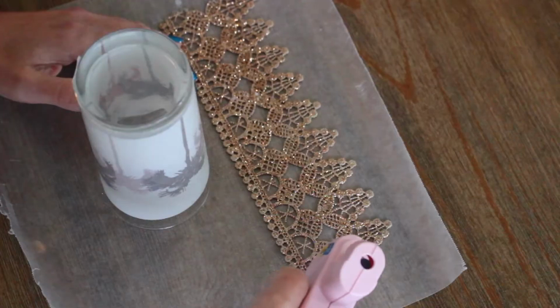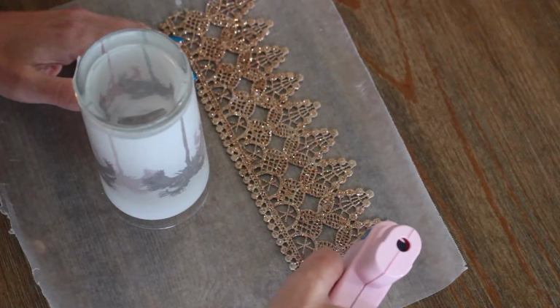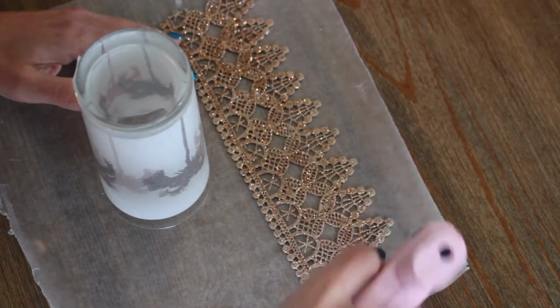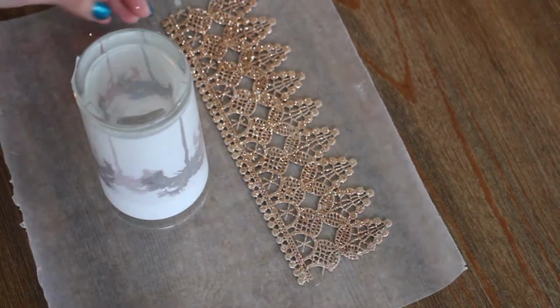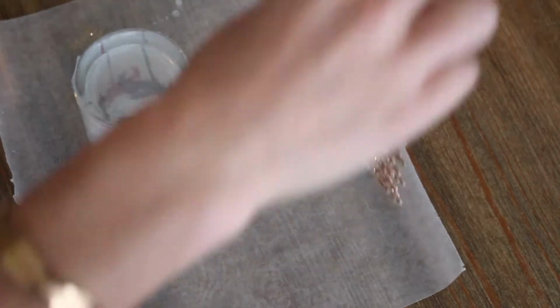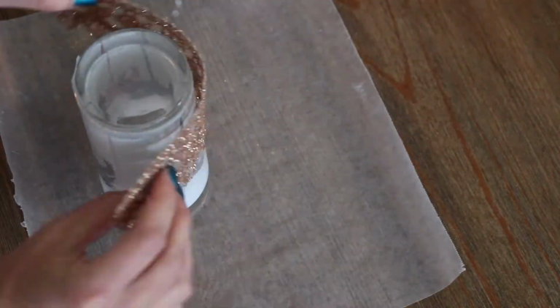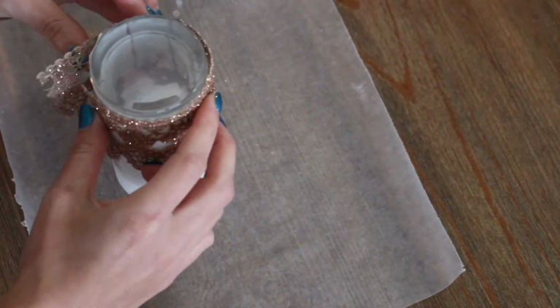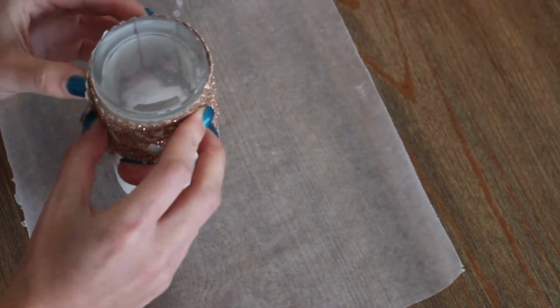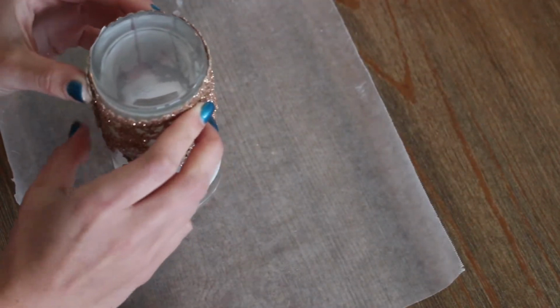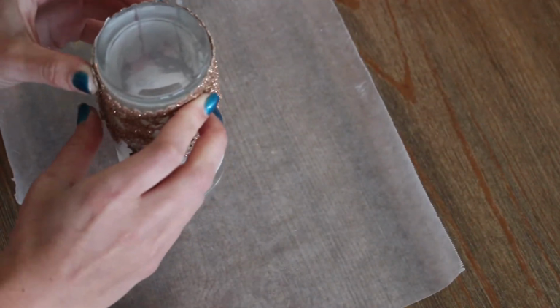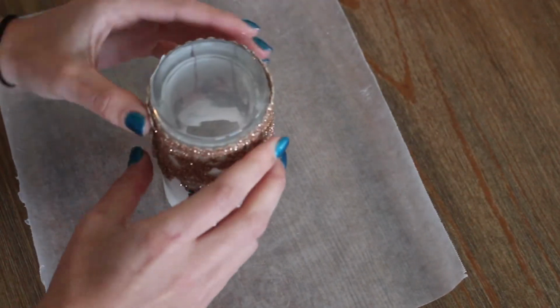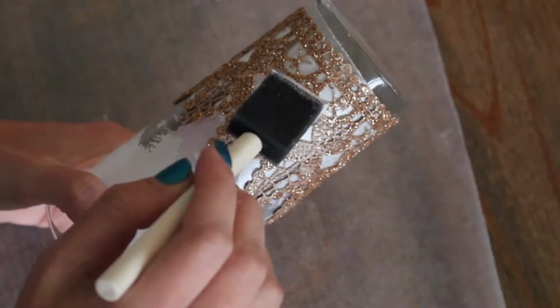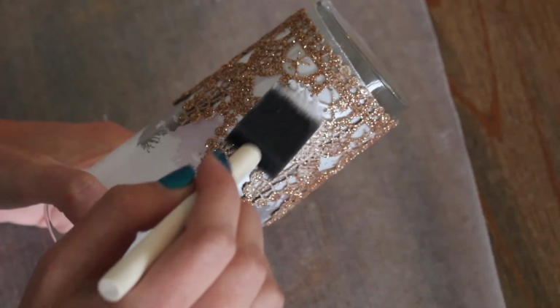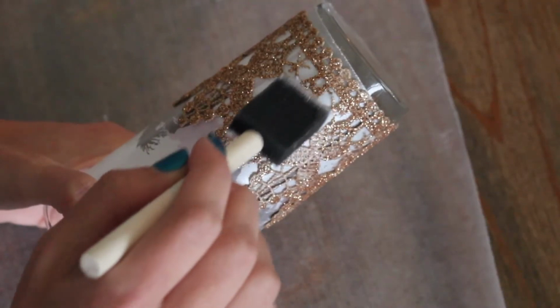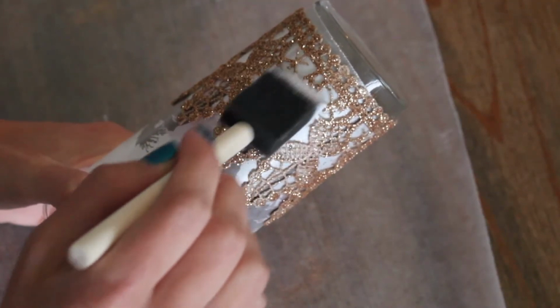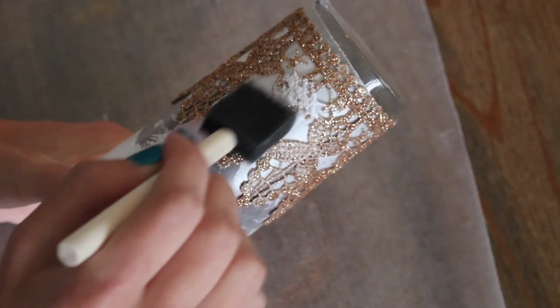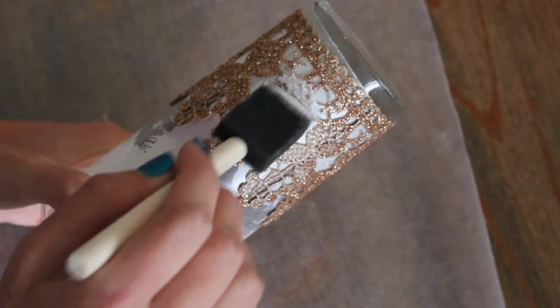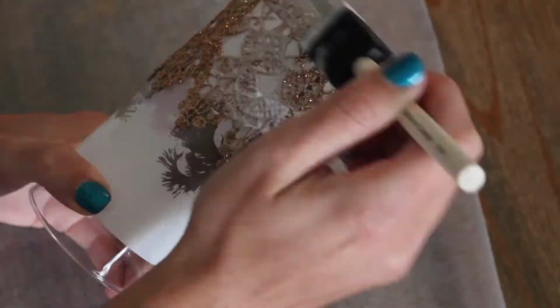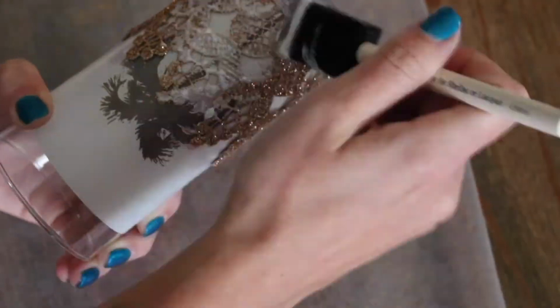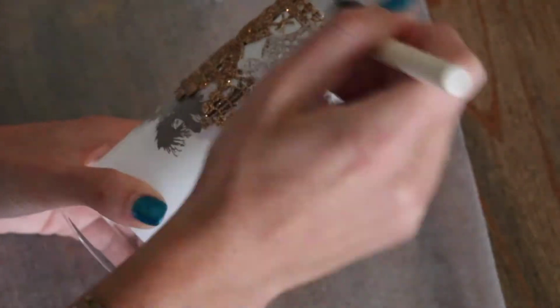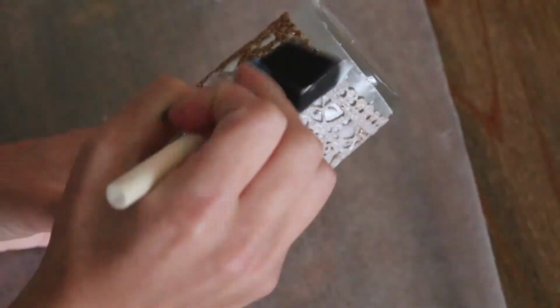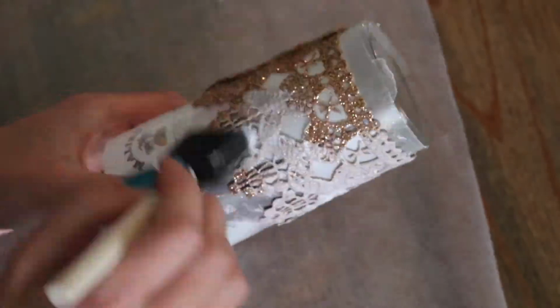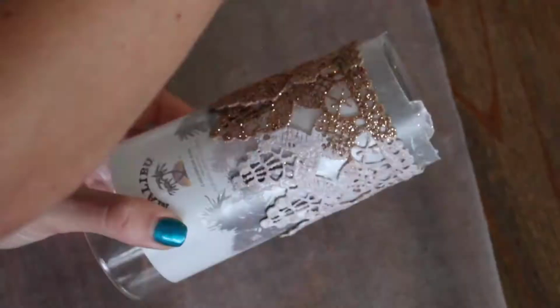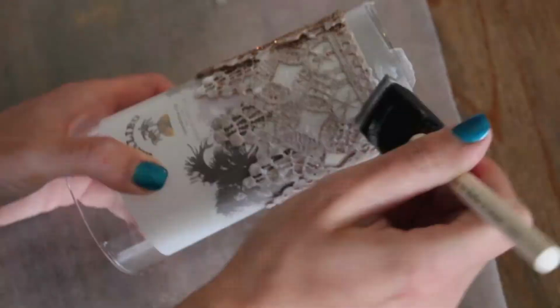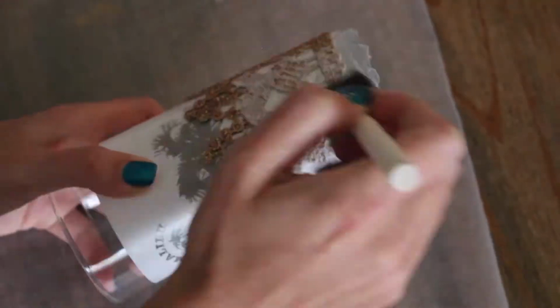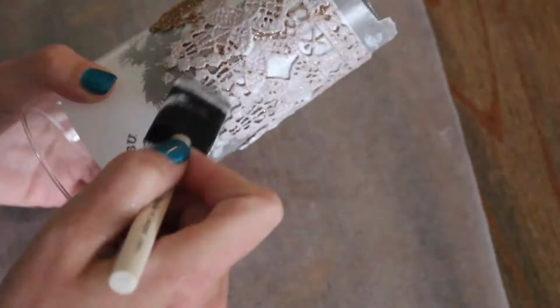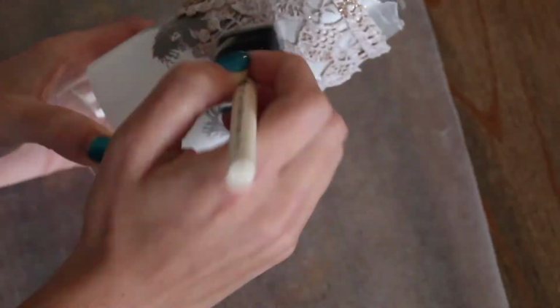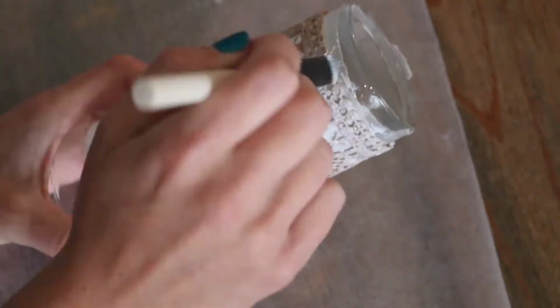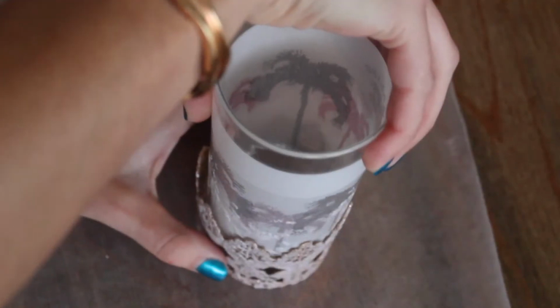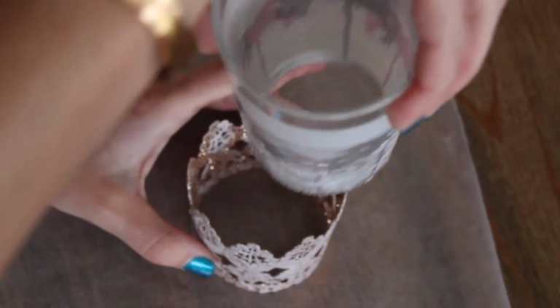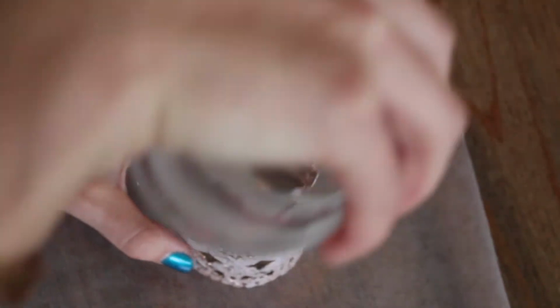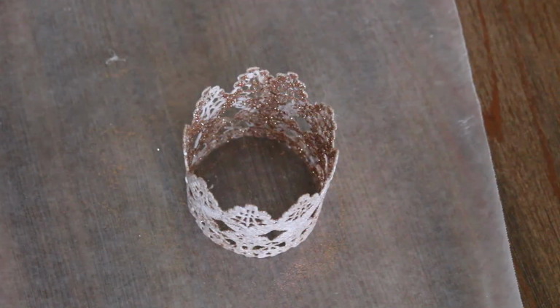Once the mod podge is dry, glue along one side of the lace and wrap it around the glass. Then take more mod podge and seal the glitter. Remove the lace from the glass and let it dry.